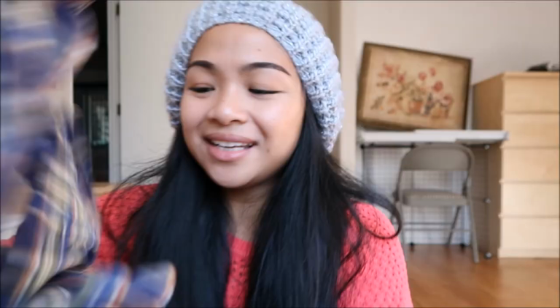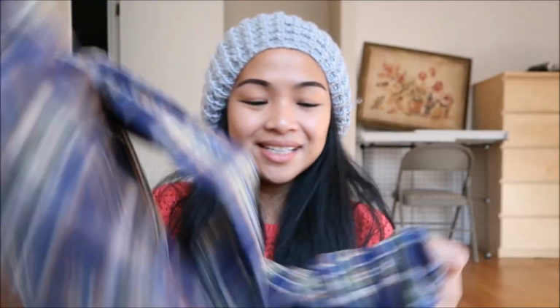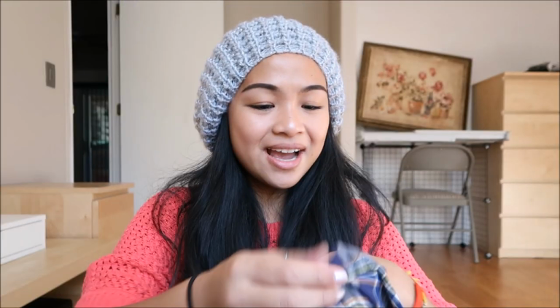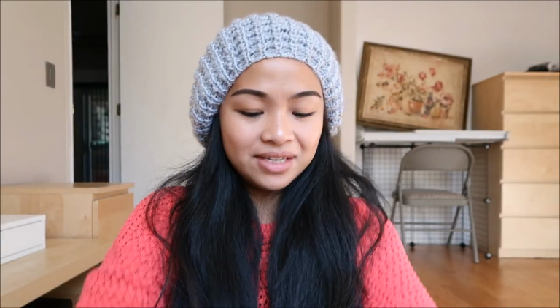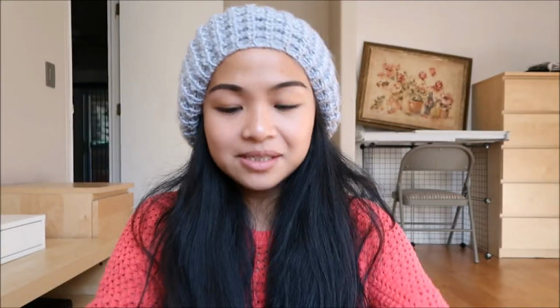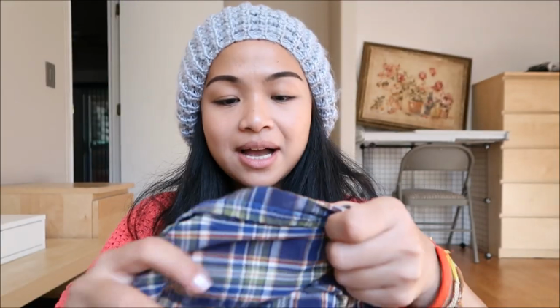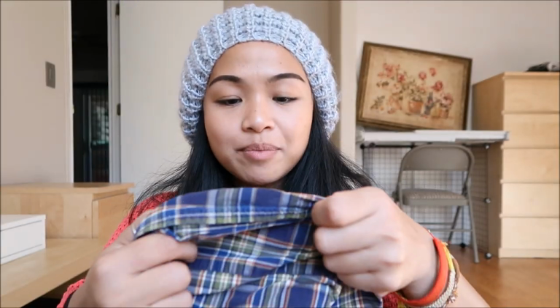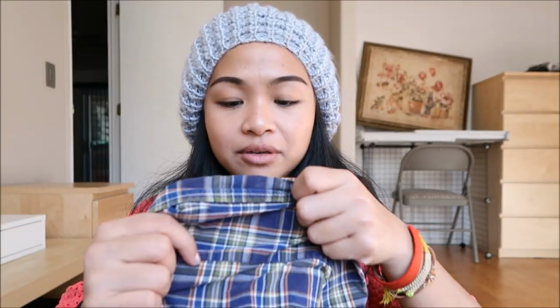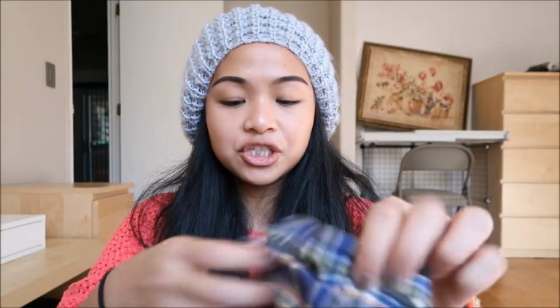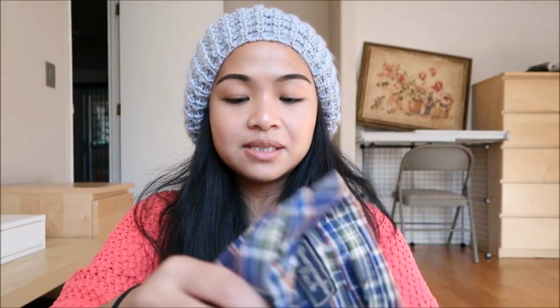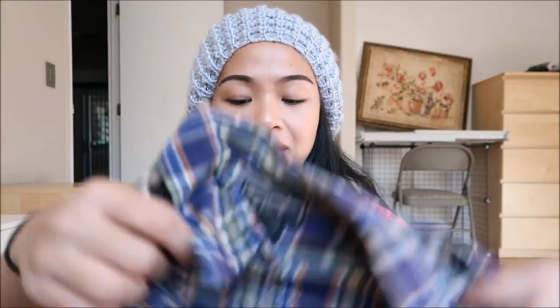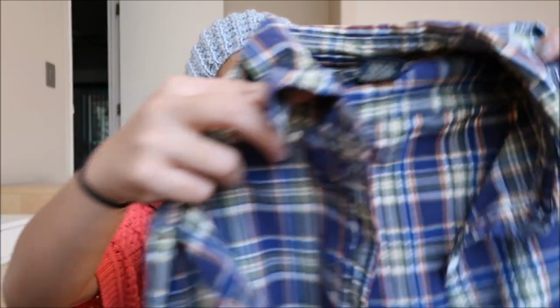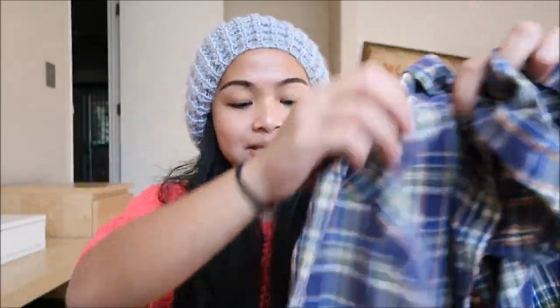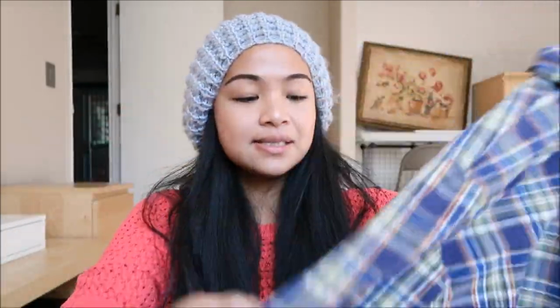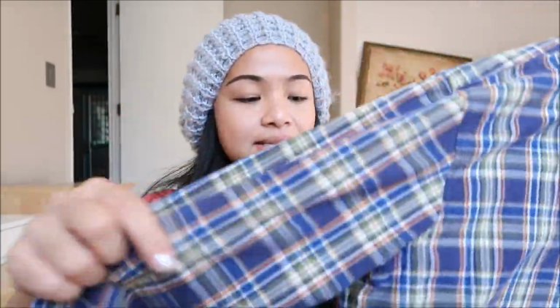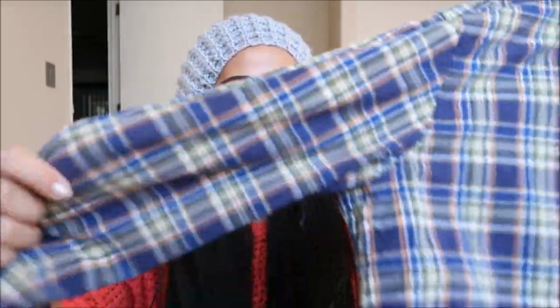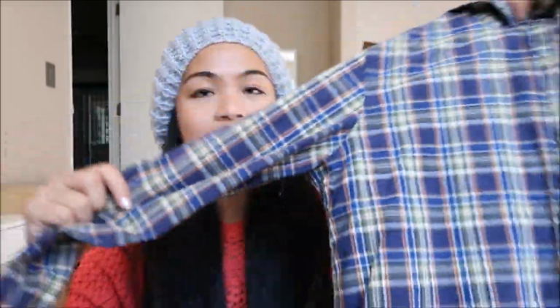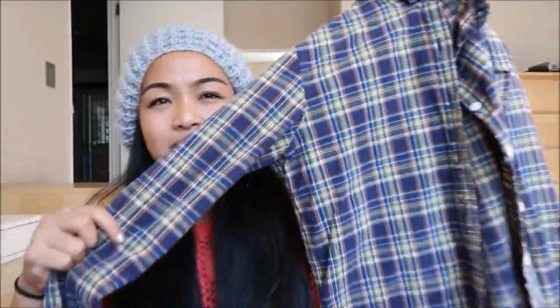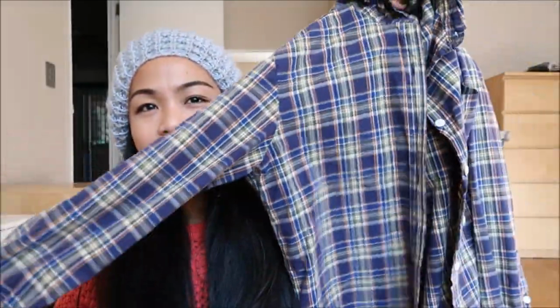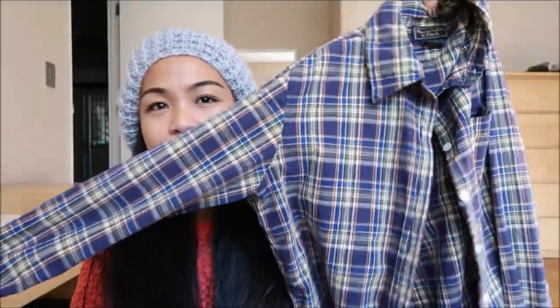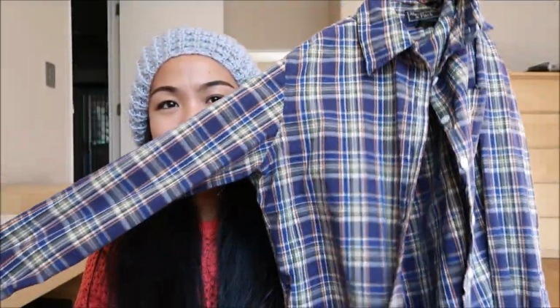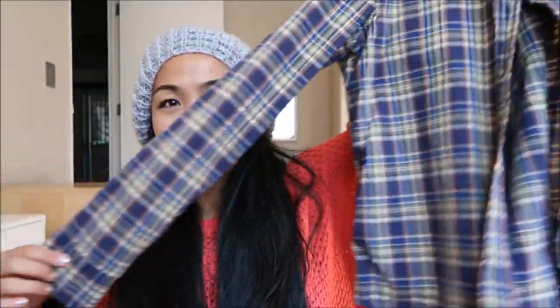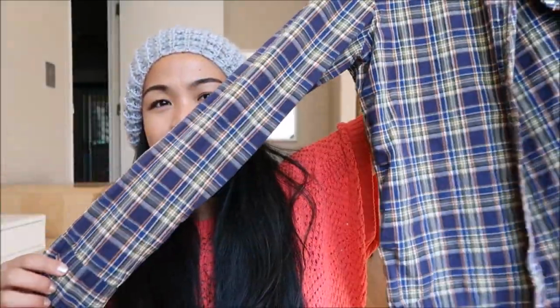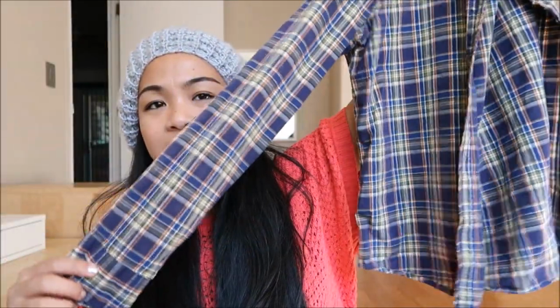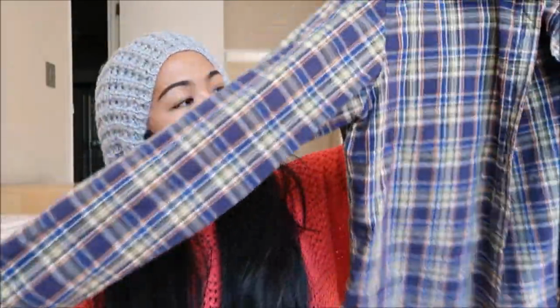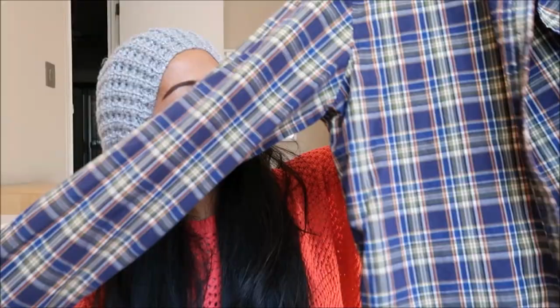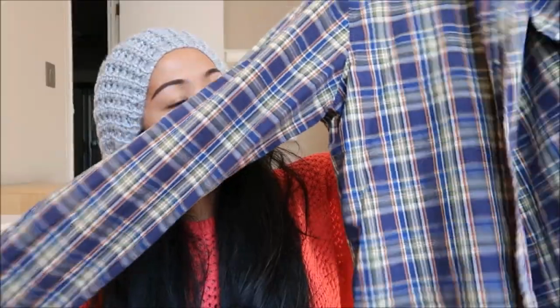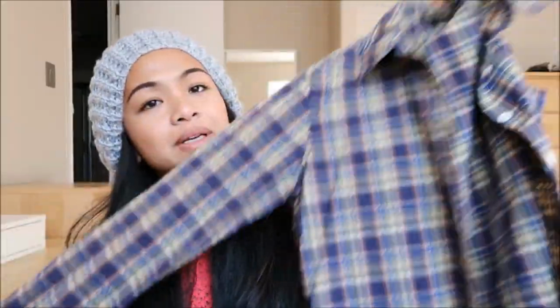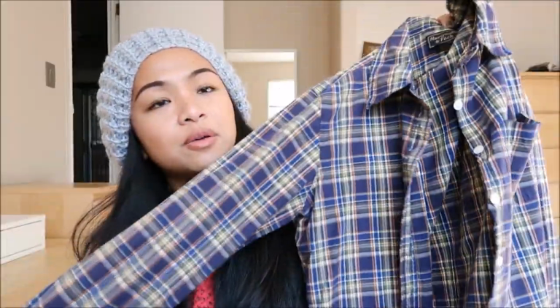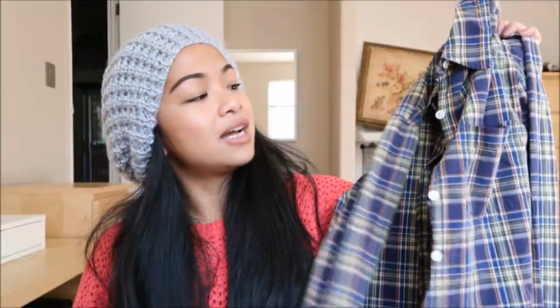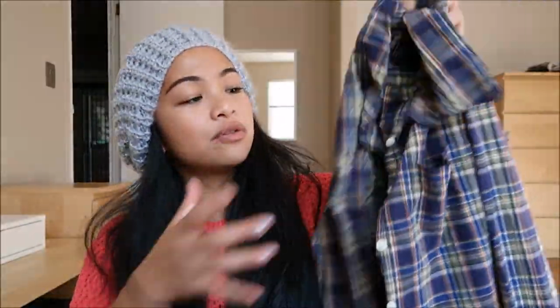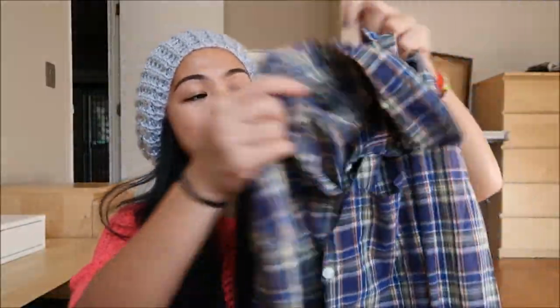The next thing I have is by Abercrombie & Fitch in a size medium — I'm guessing this is a size medium in kids, because it's quite a little bit smaller — but another plaid shirt.